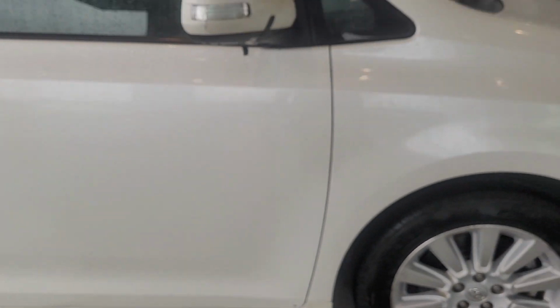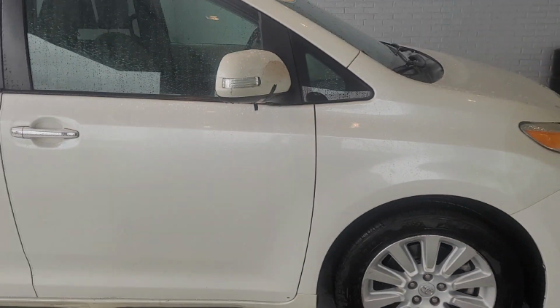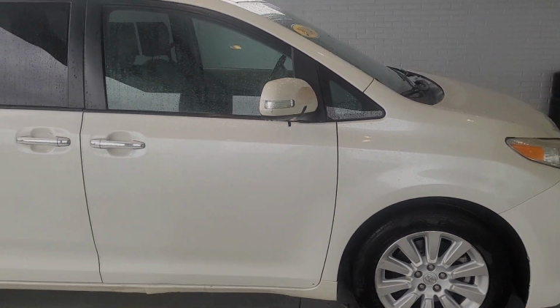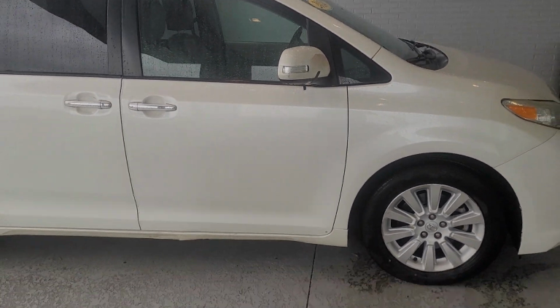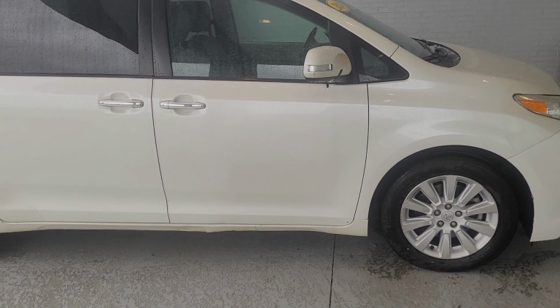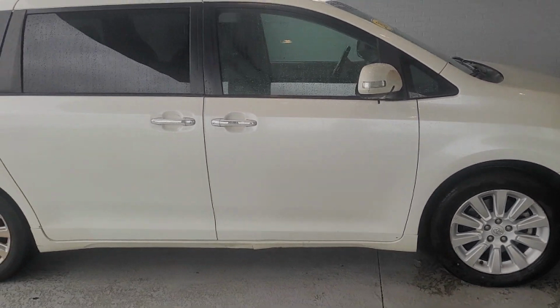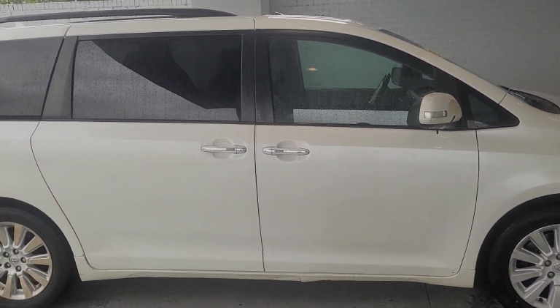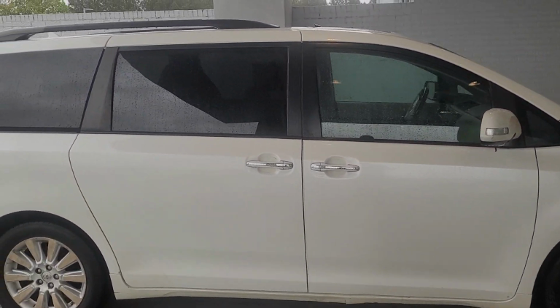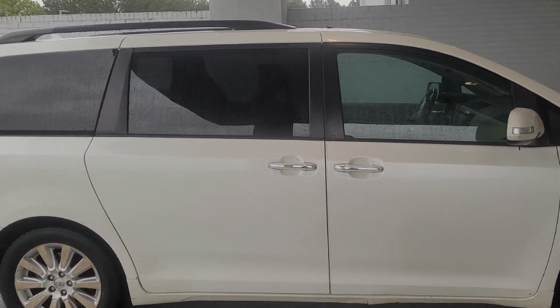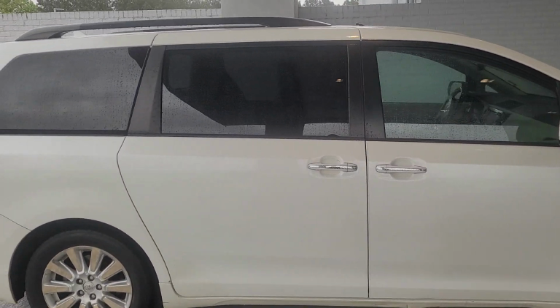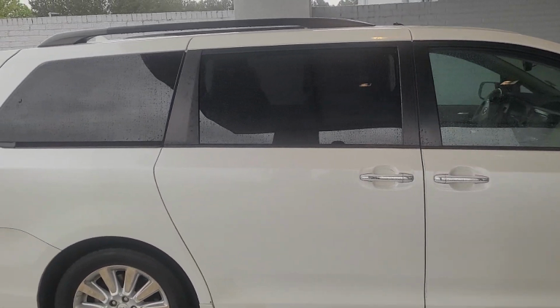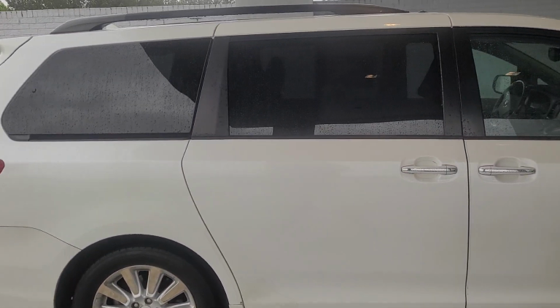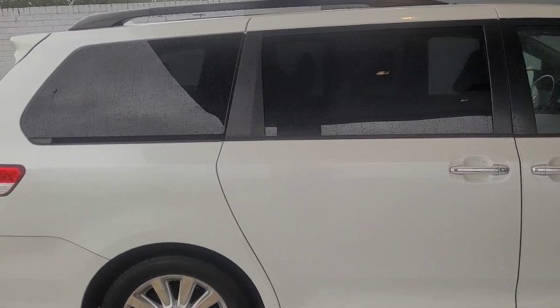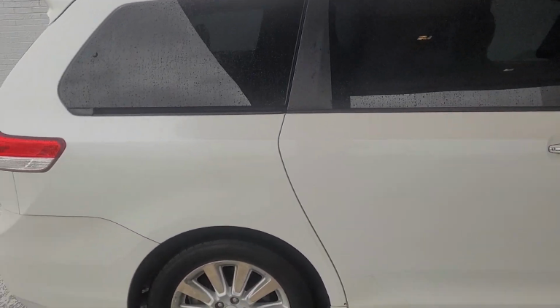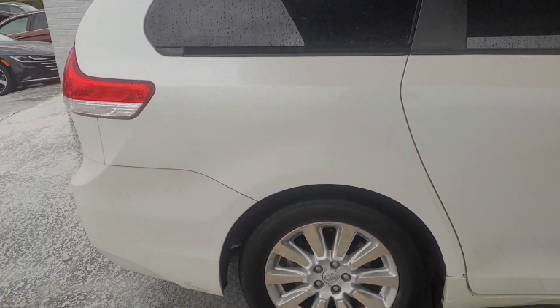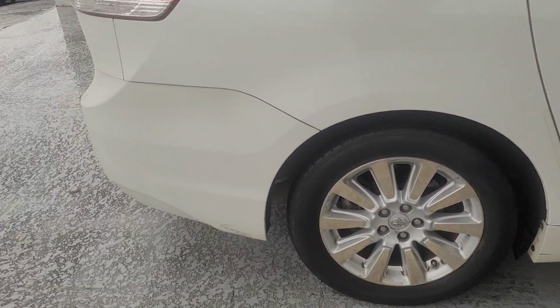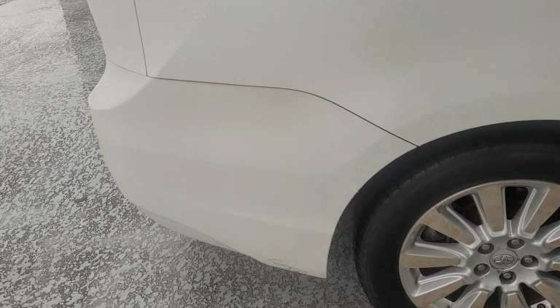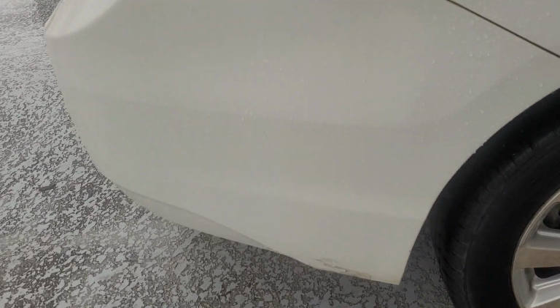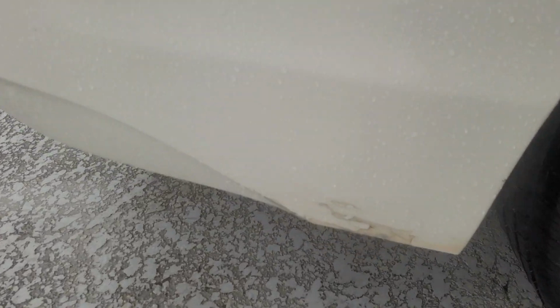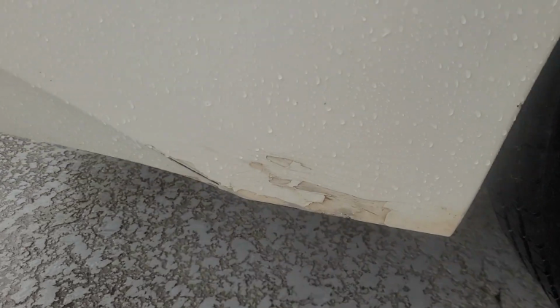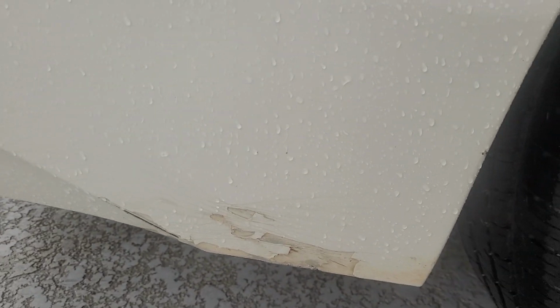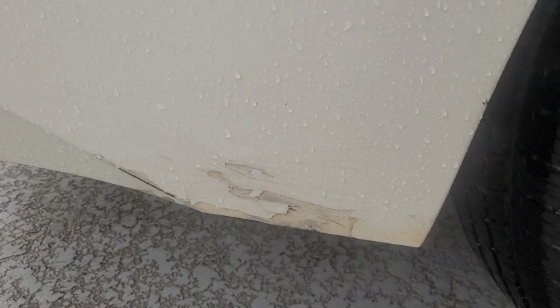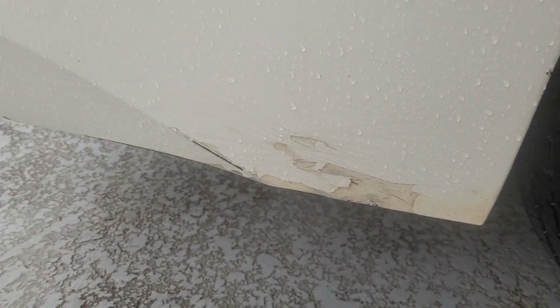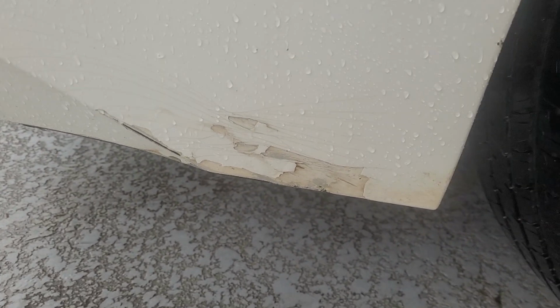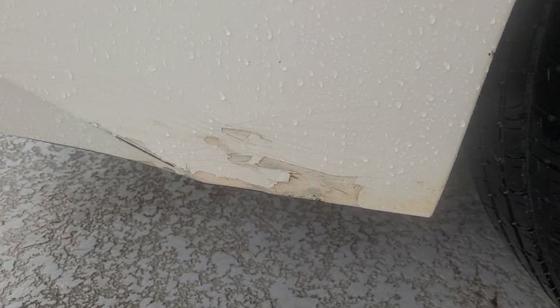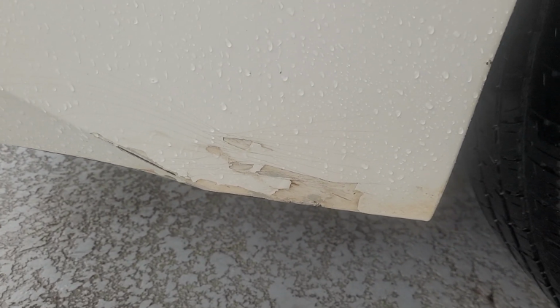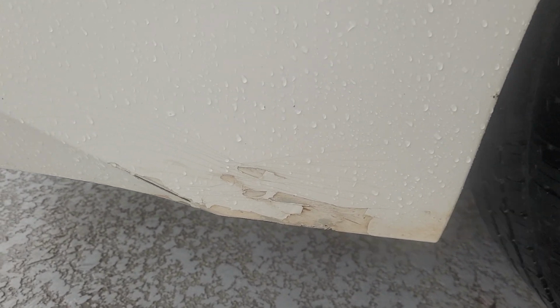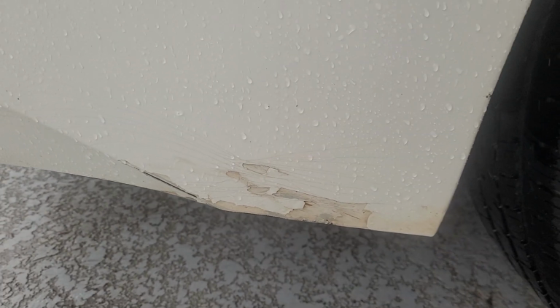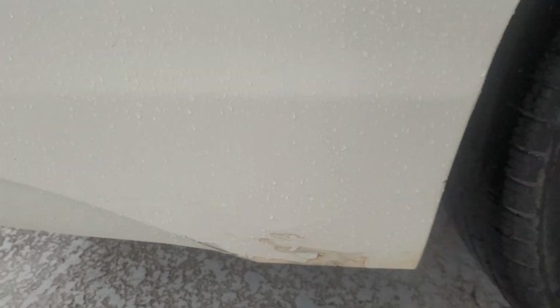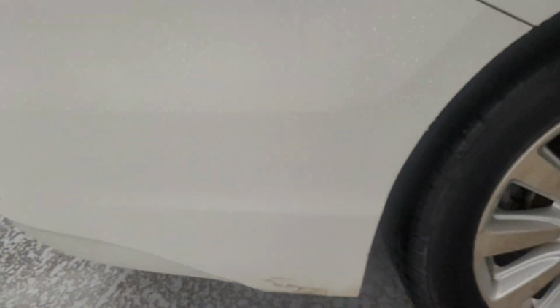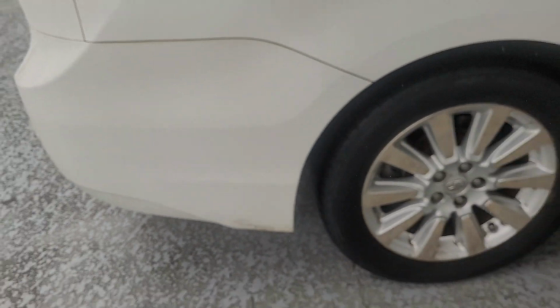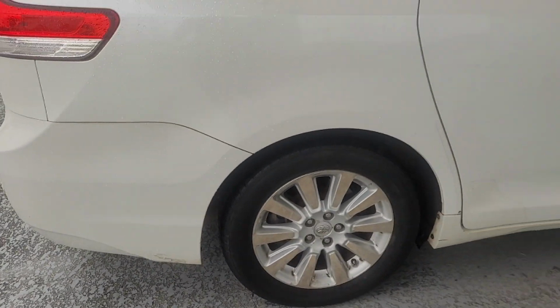I'm going to zoom back out. I'm going to come closer right here — you can see a little scratch and discoloration. Let's zoom back out.